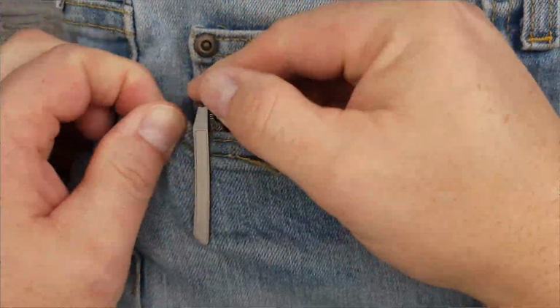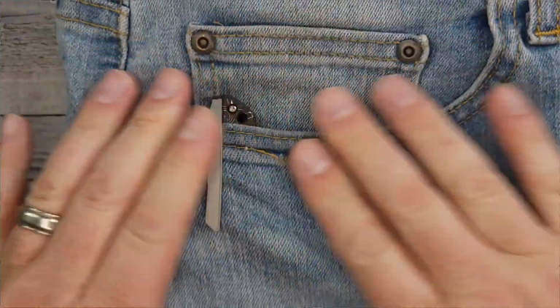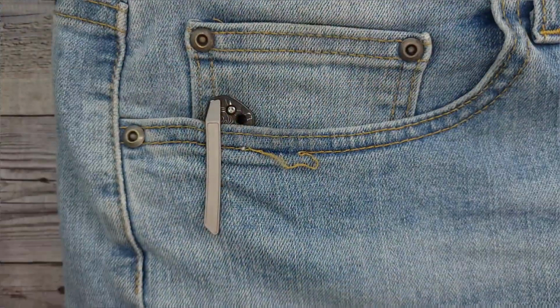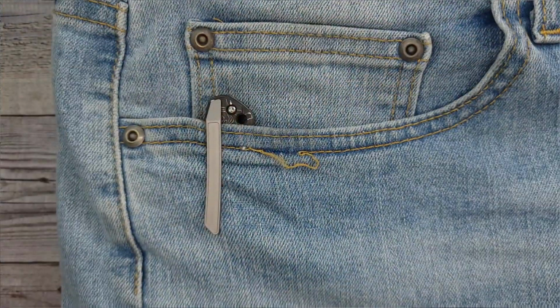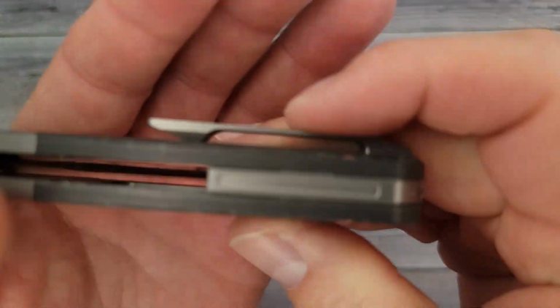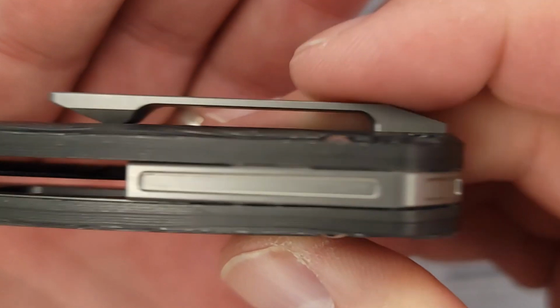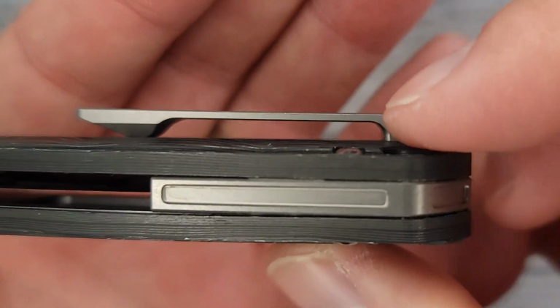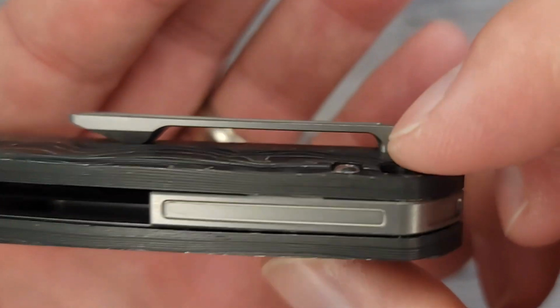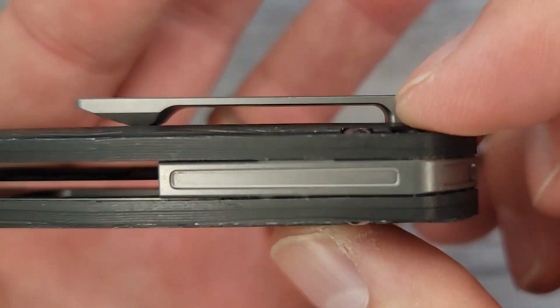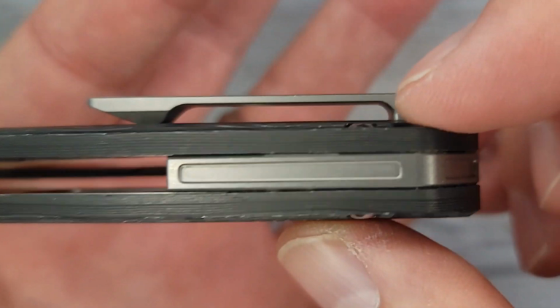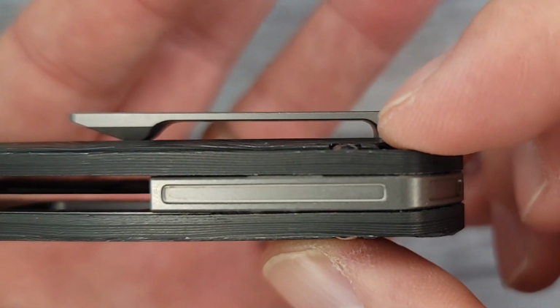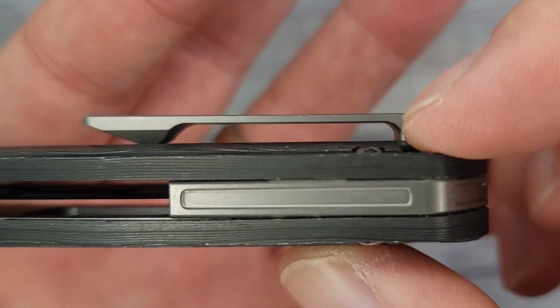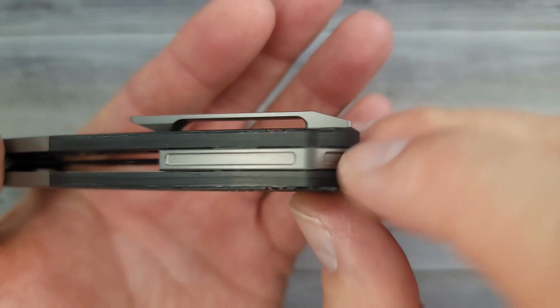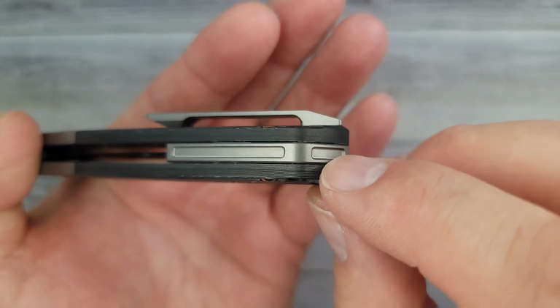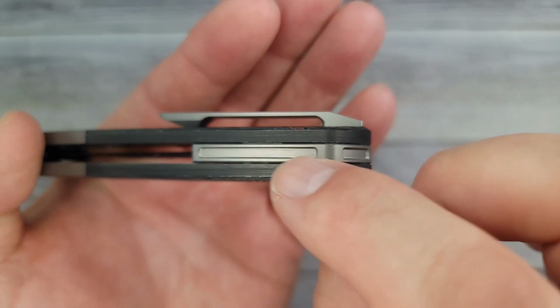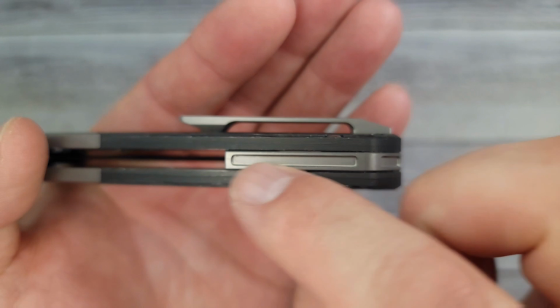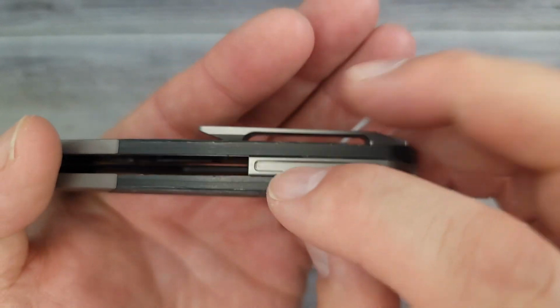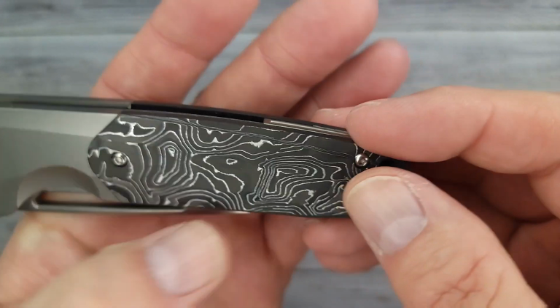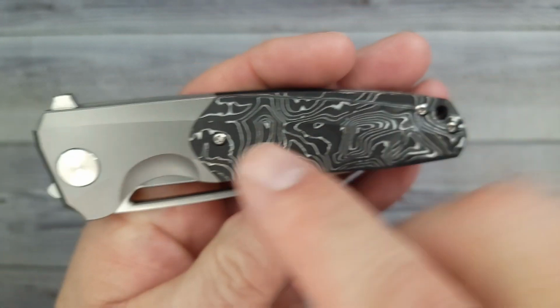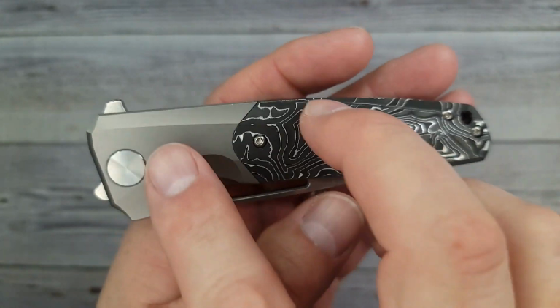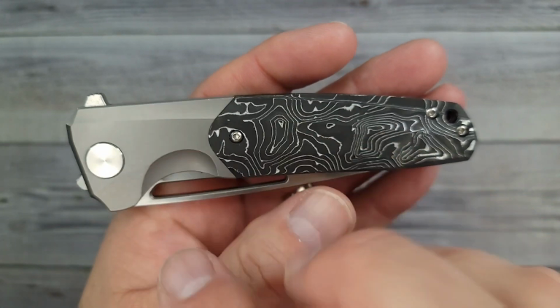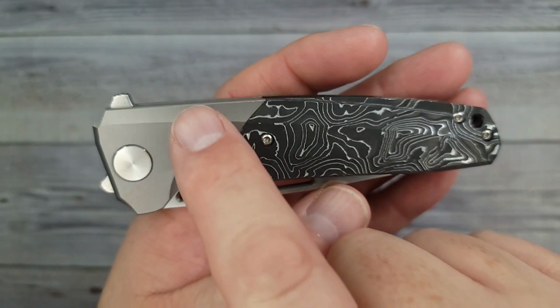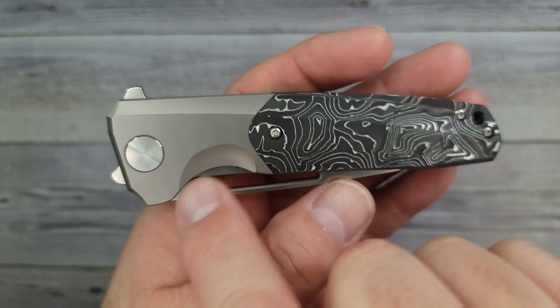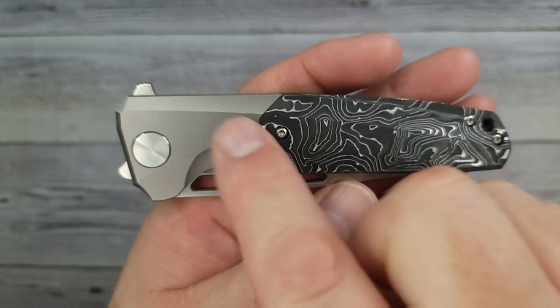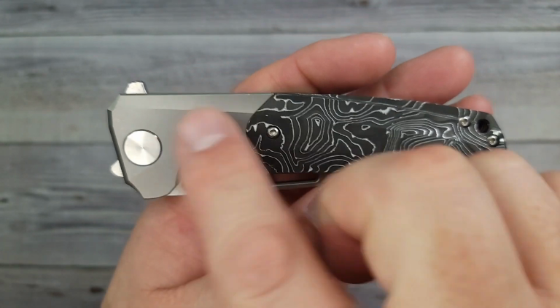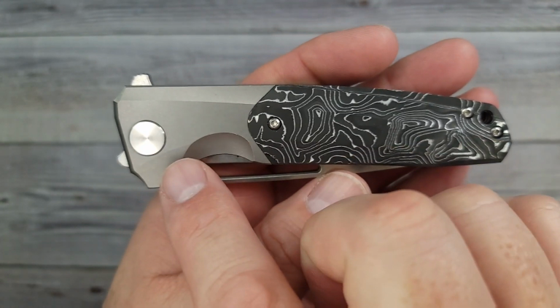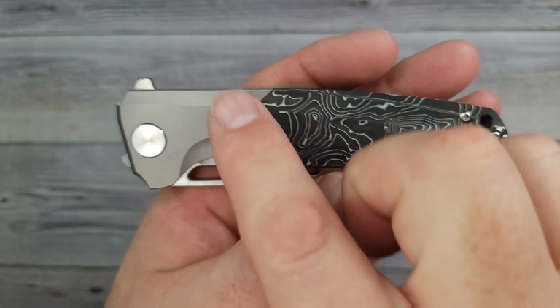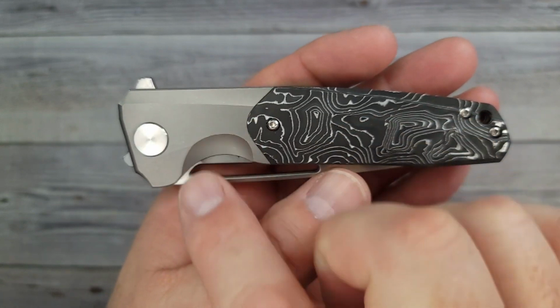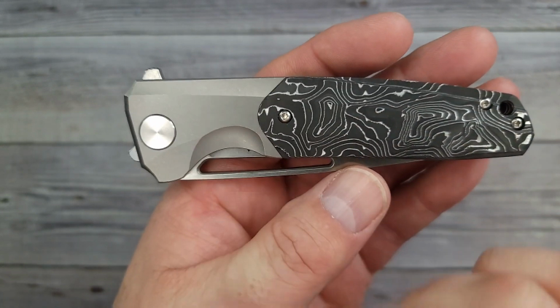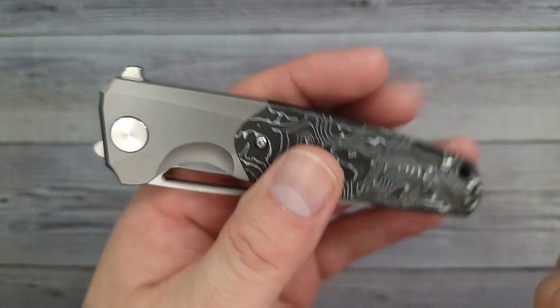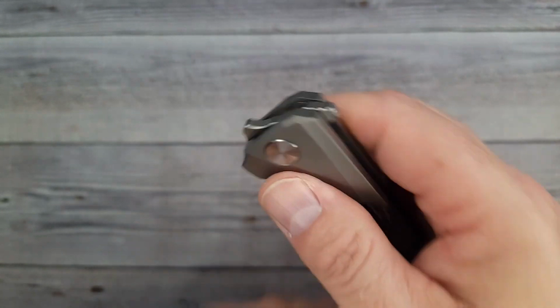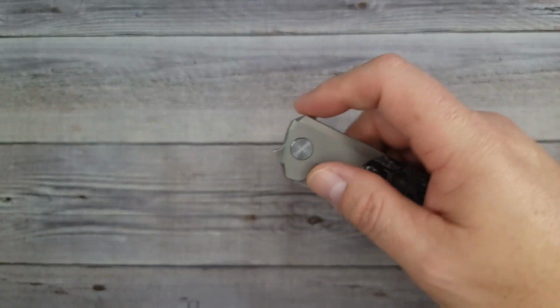It just snaps in and out — no snagging at all. There are no screws down there to snag on your pocket whatsoever. Nice. Look at that titanium backspacer. You have this kind of dual action — the front area here looks like a bolster, and it's titanium.